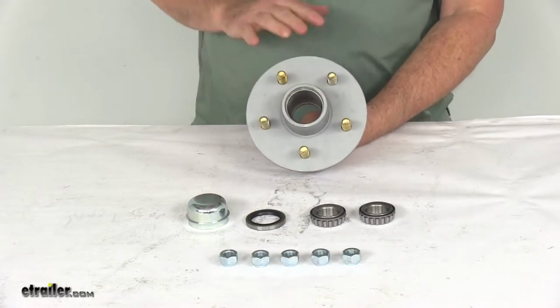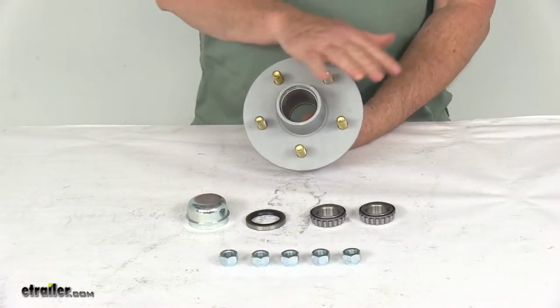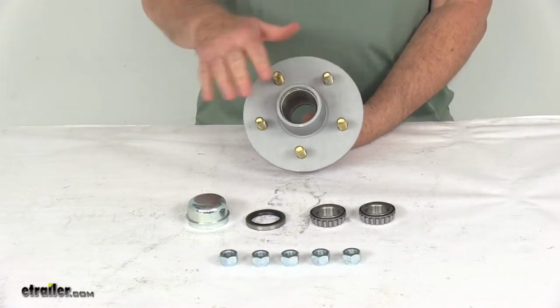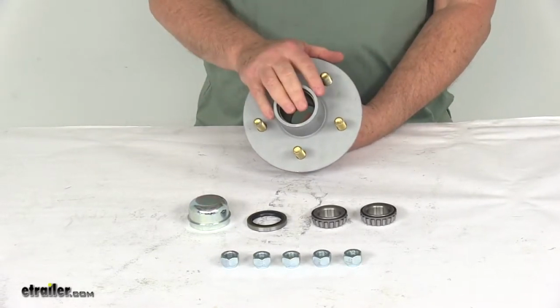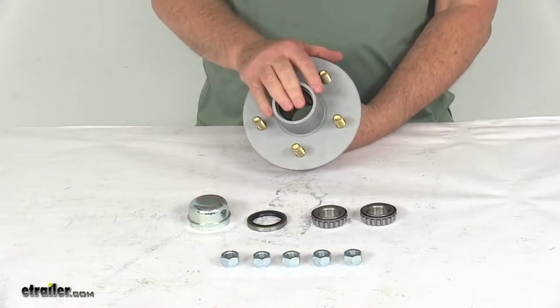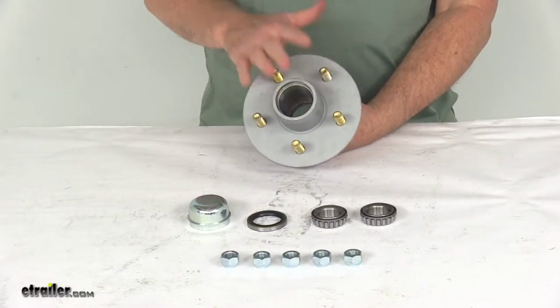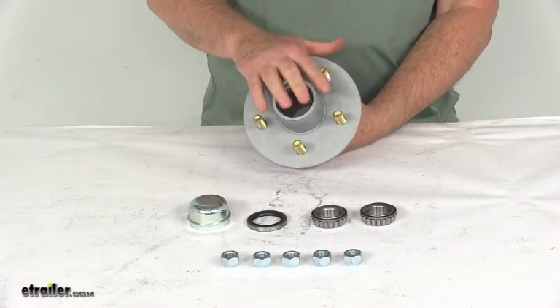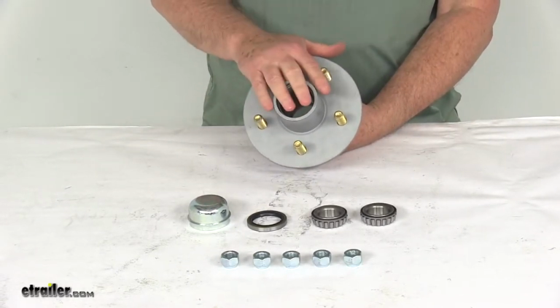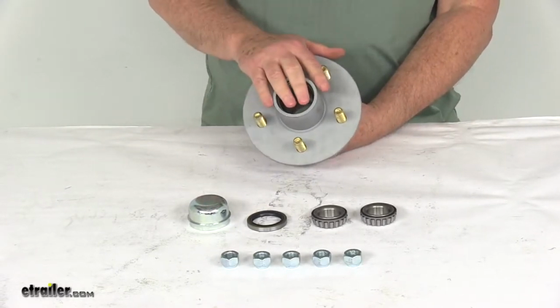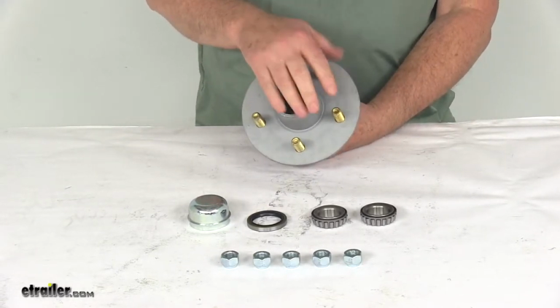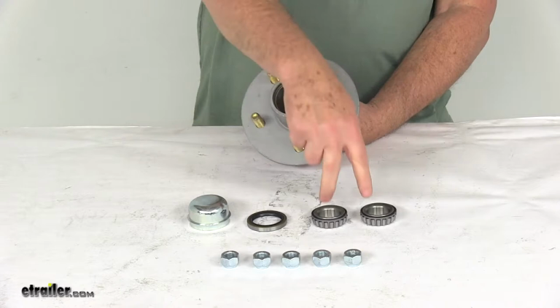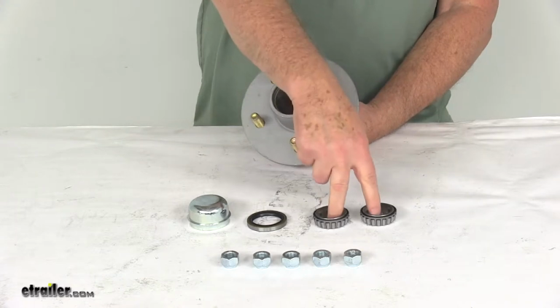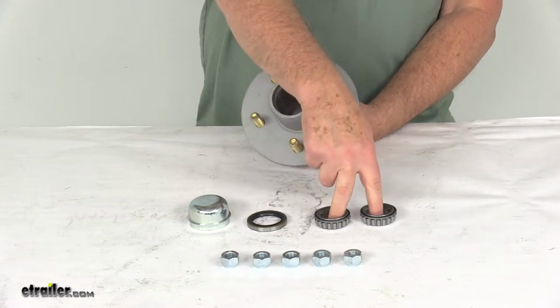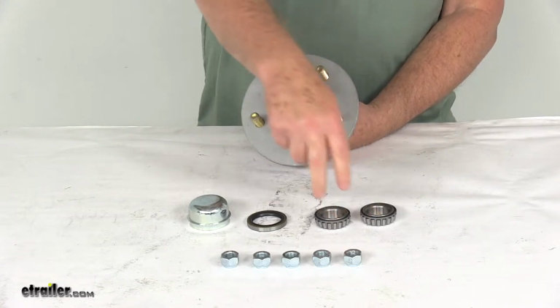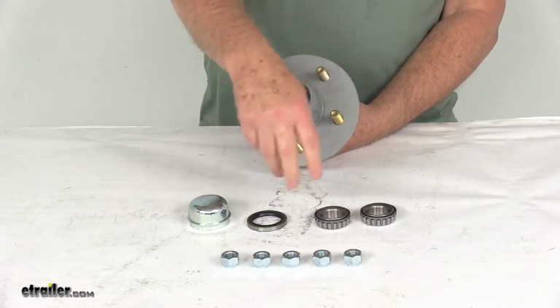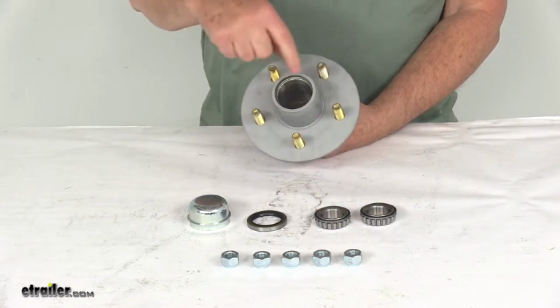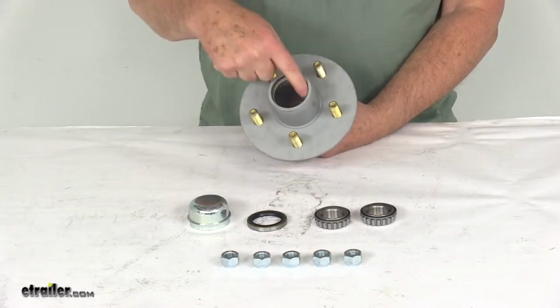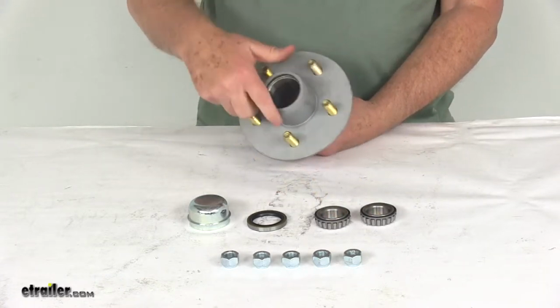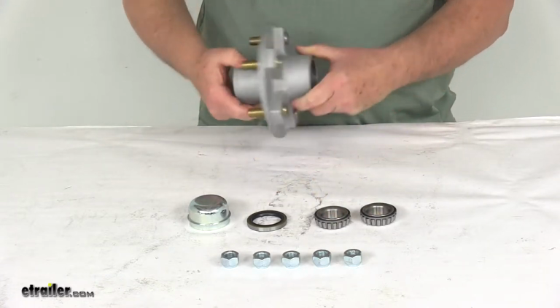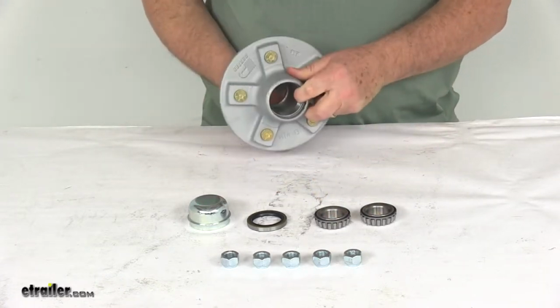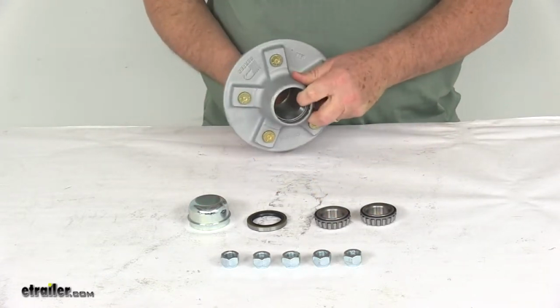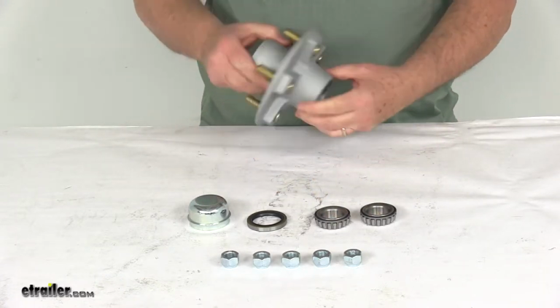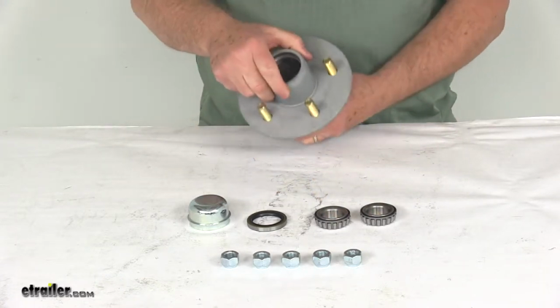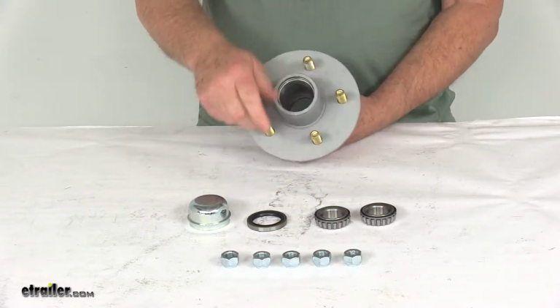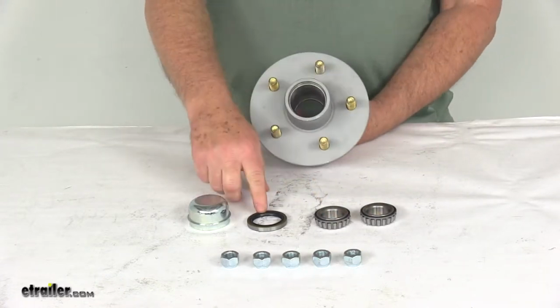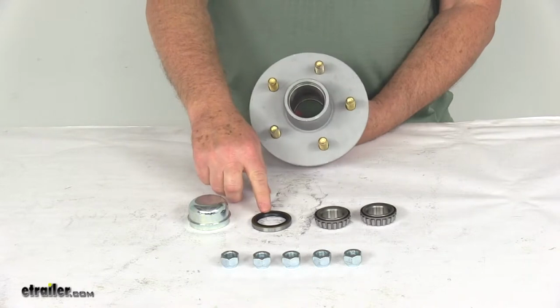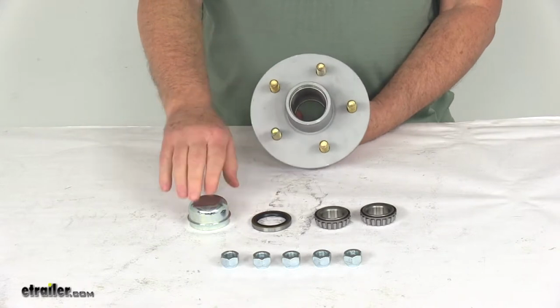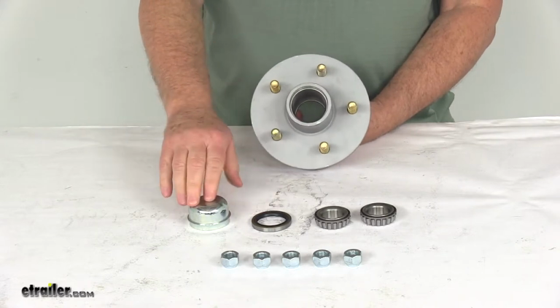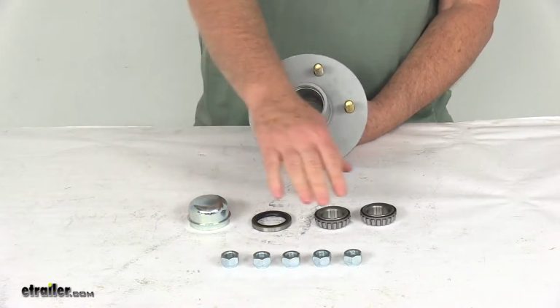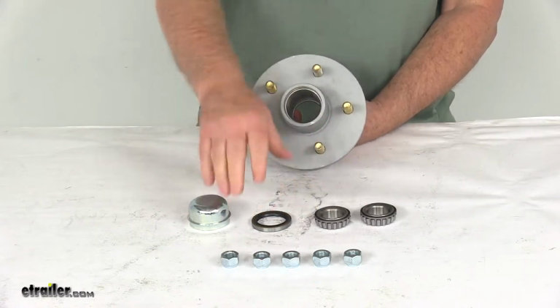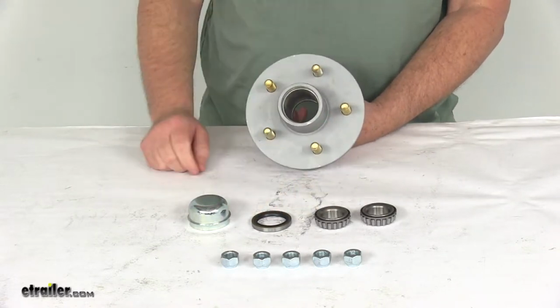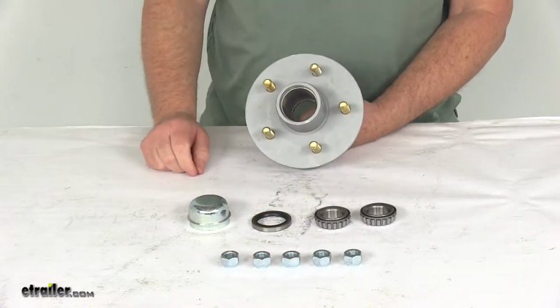It includes everything shown here on the table: the hub assembly itself, both inner and outer bearings, the bearing races which are already pre-installed into the hub, the grease seal, grease cap, and the zinc-coated lug nuts.